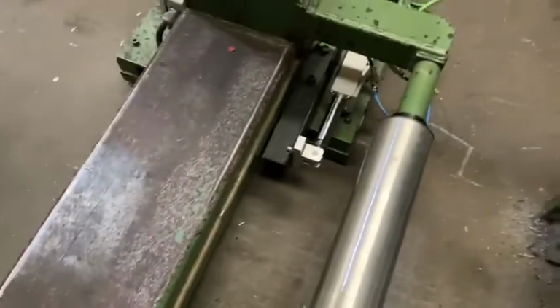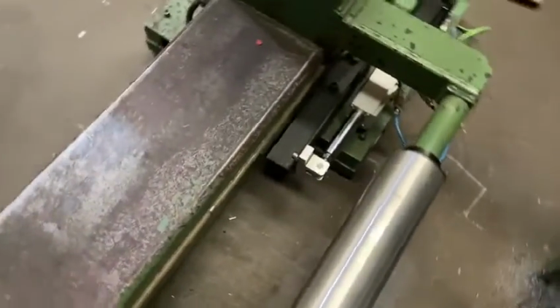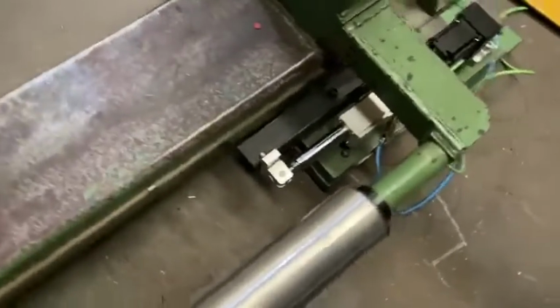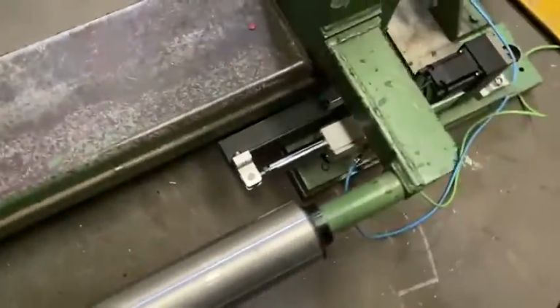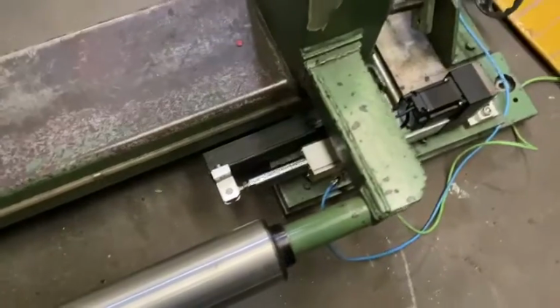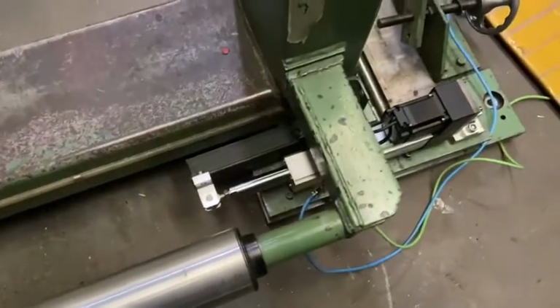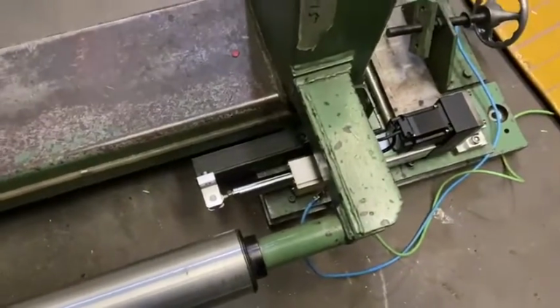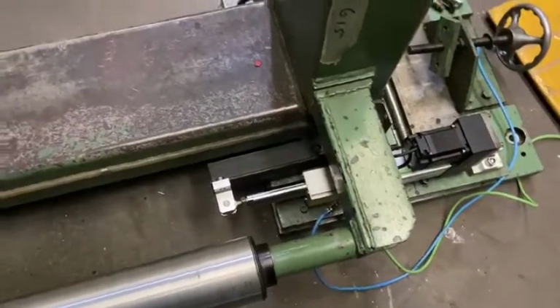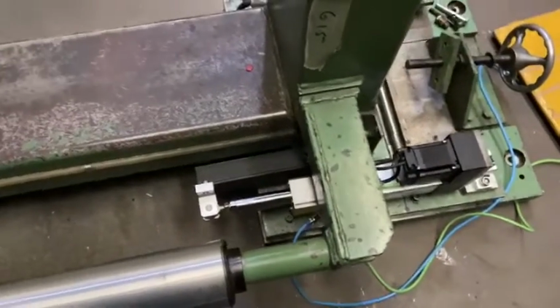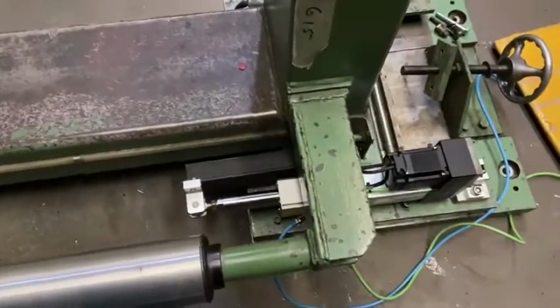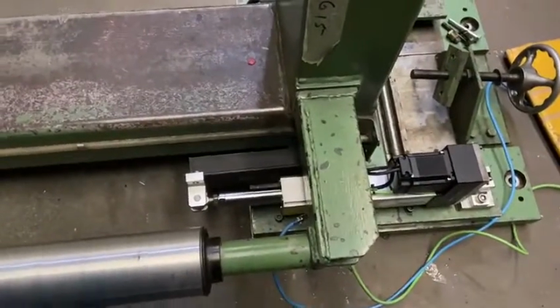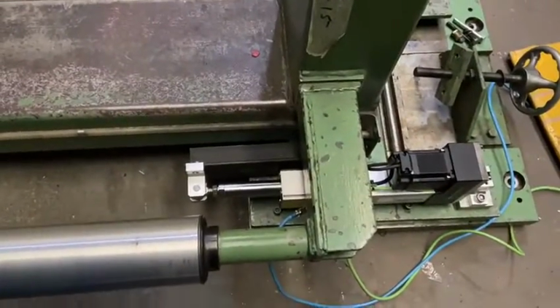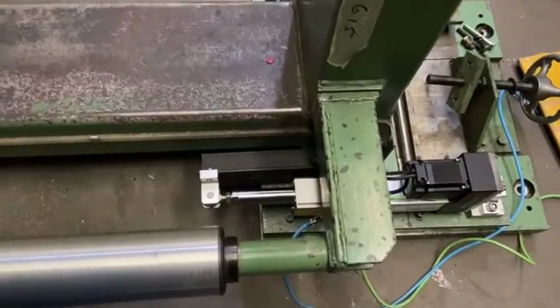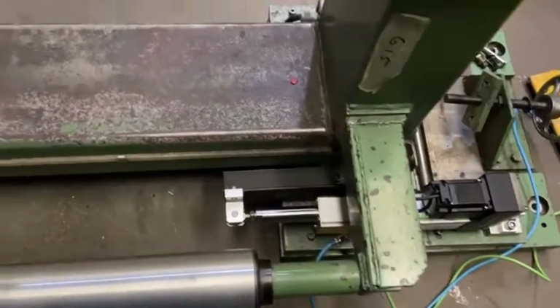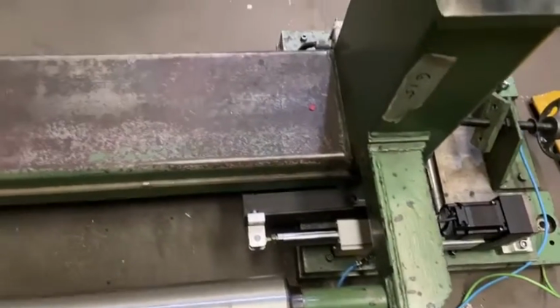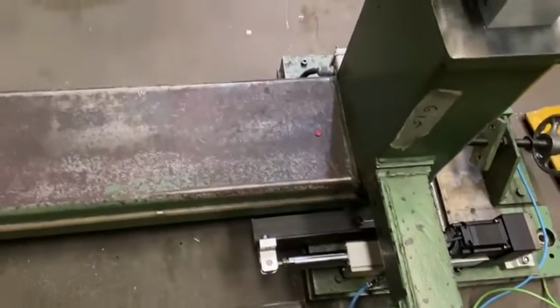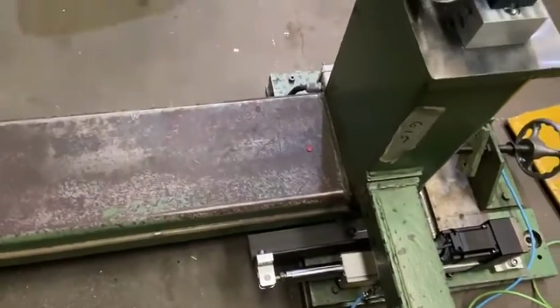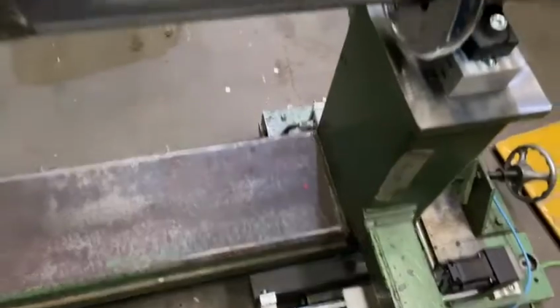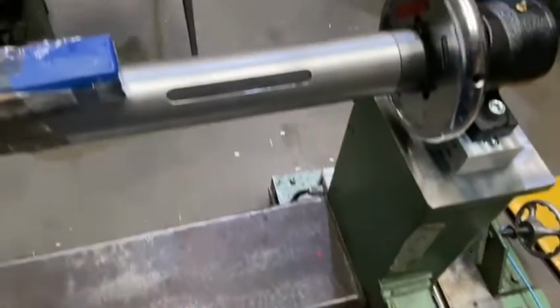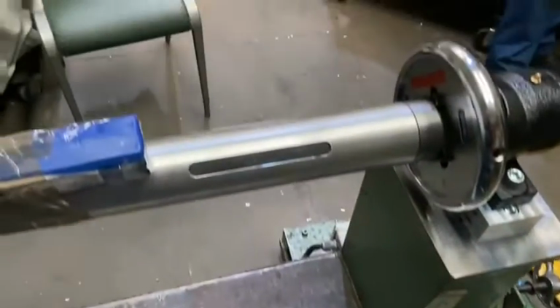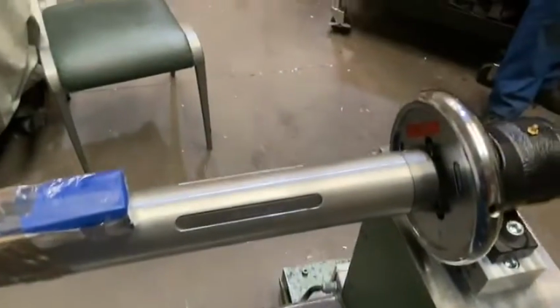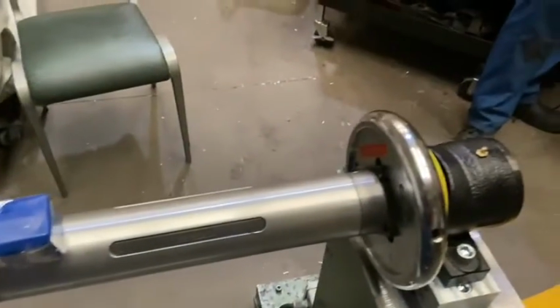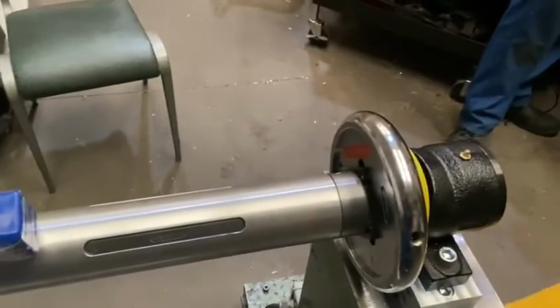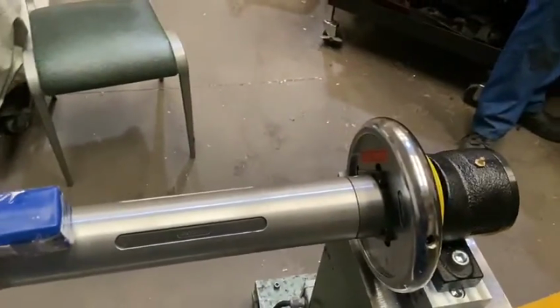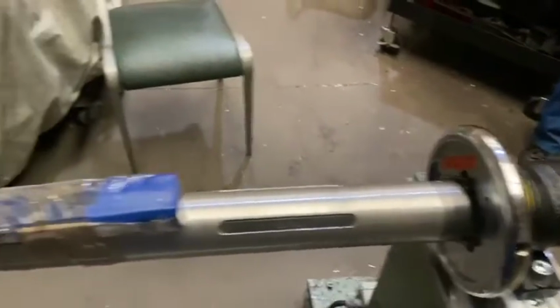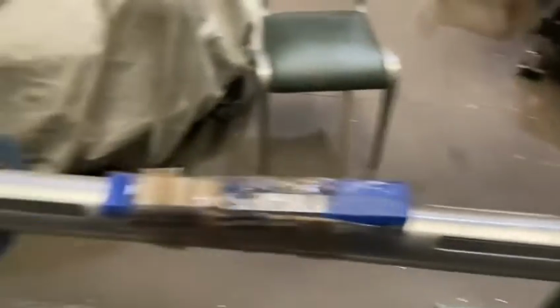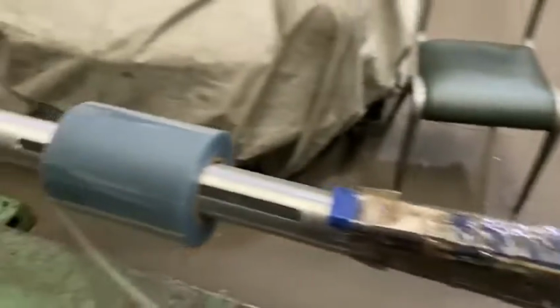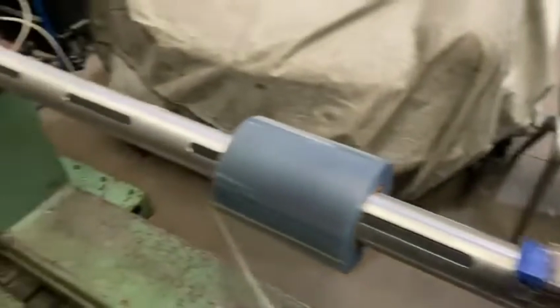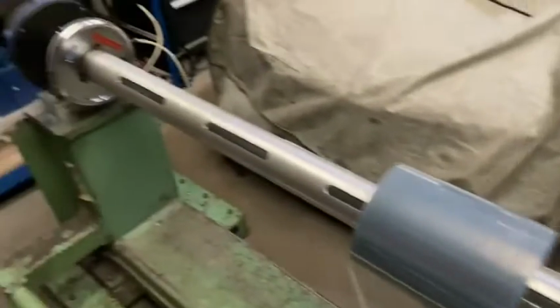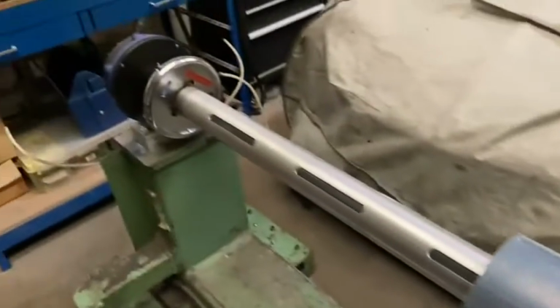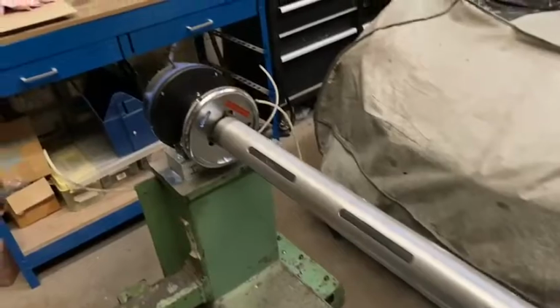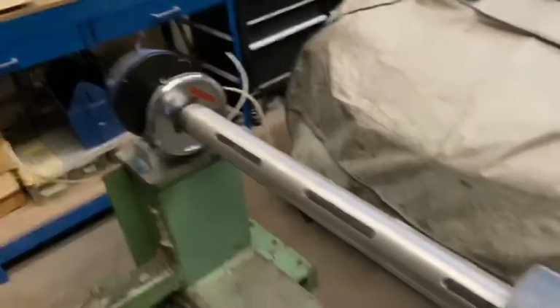This is the electrical actuator, and these are the safety chucks, air shaft, and safety chucks brake.